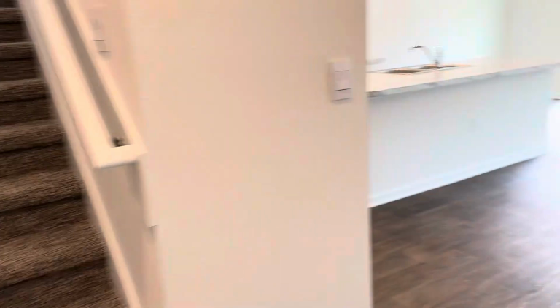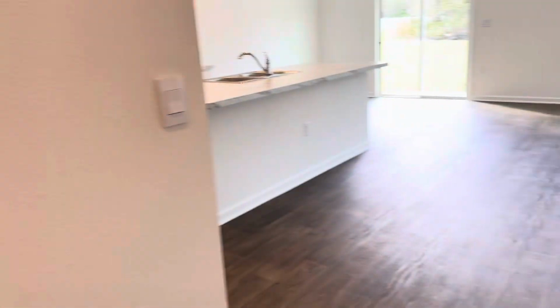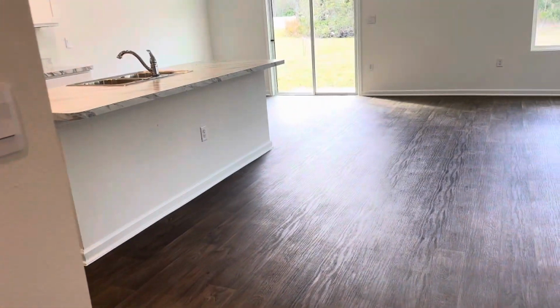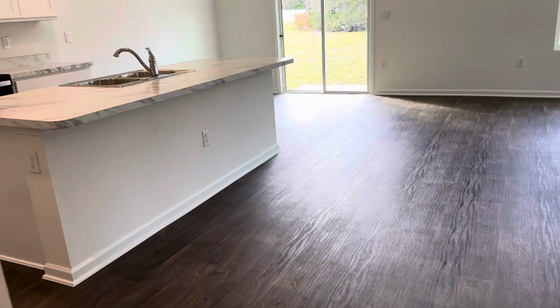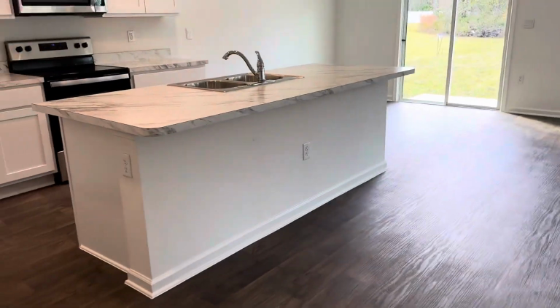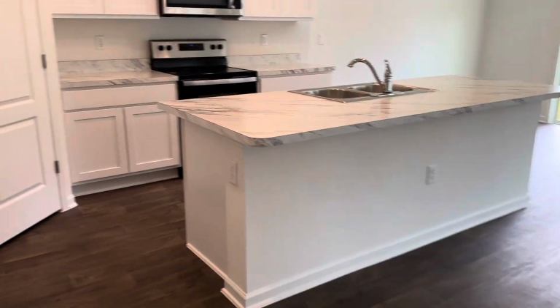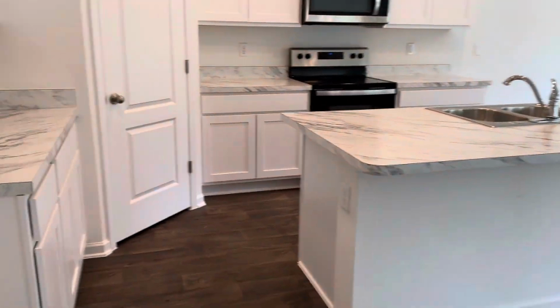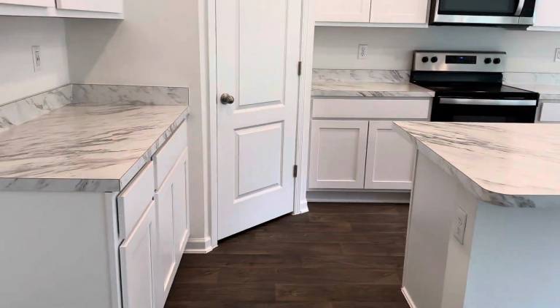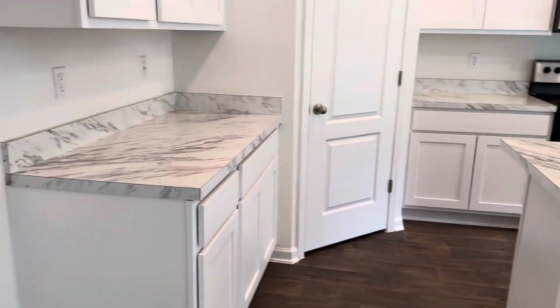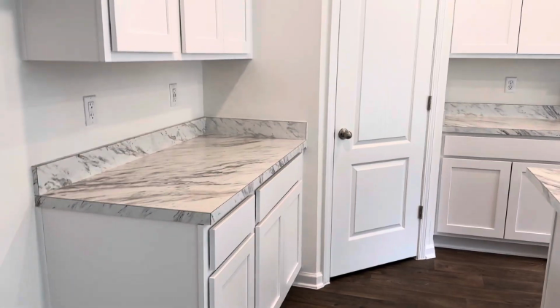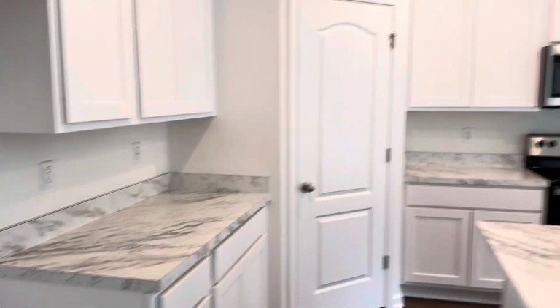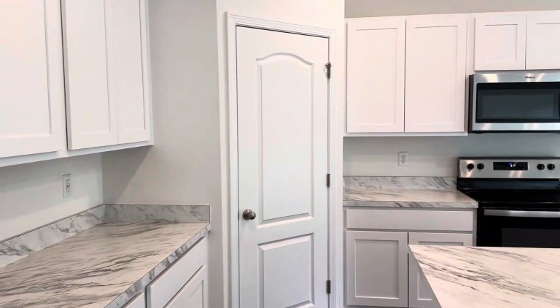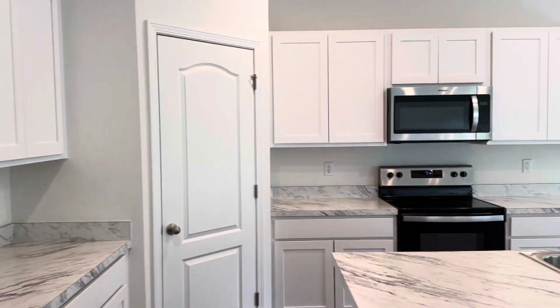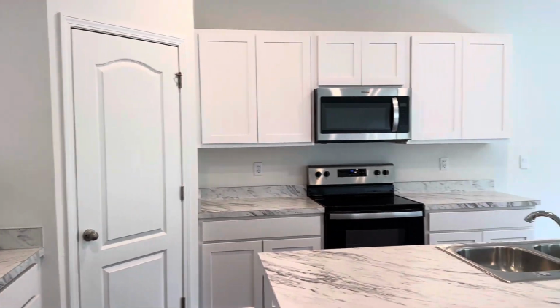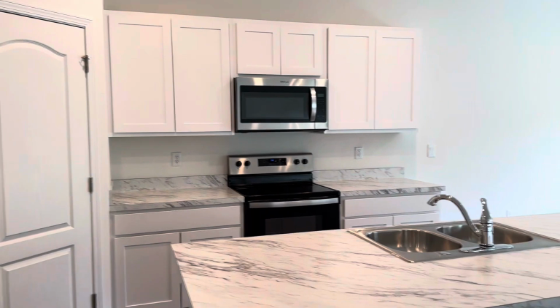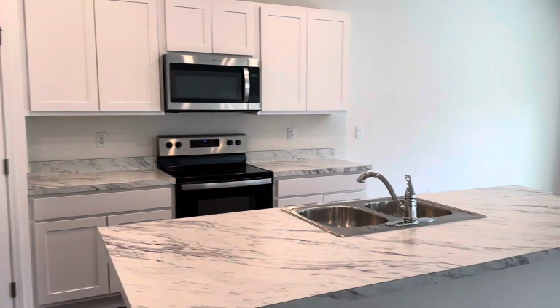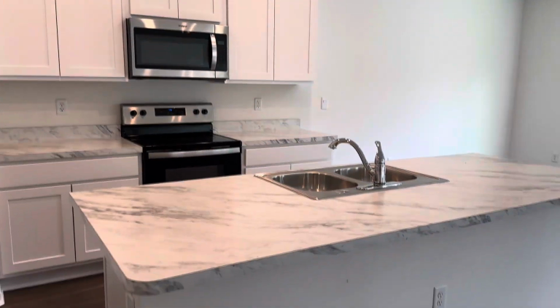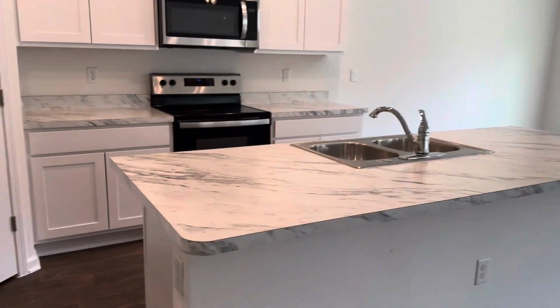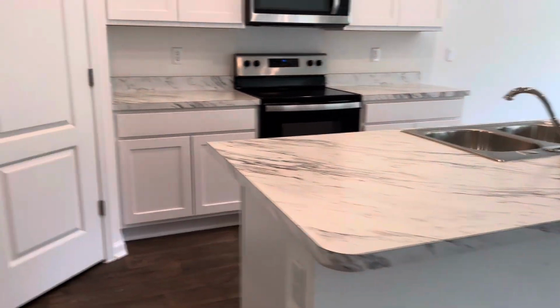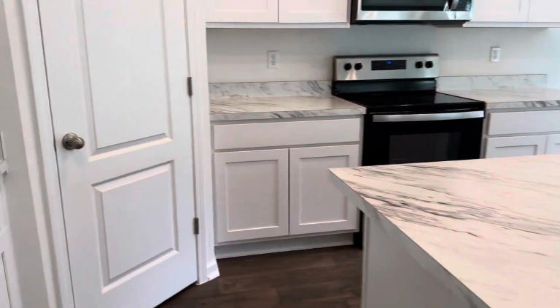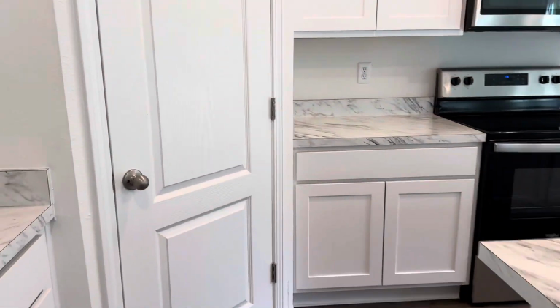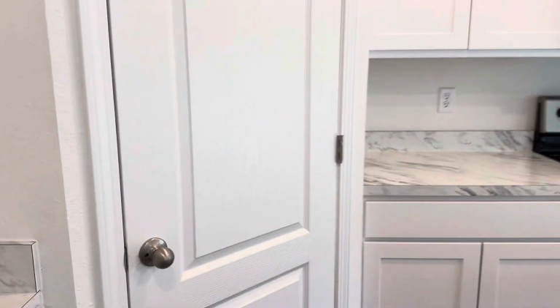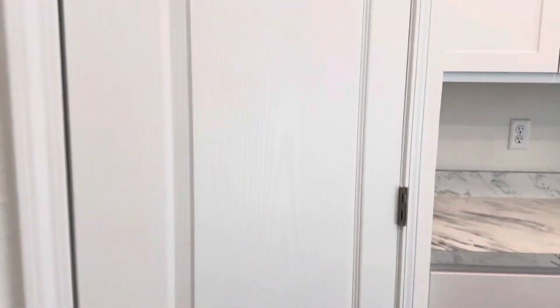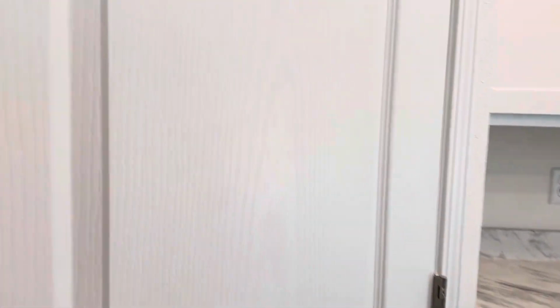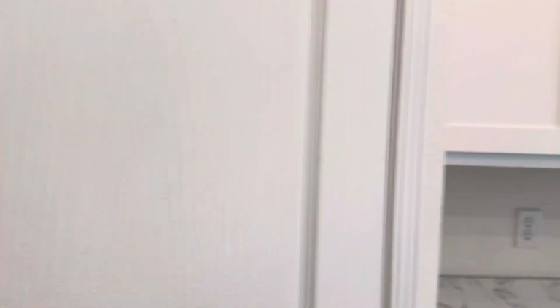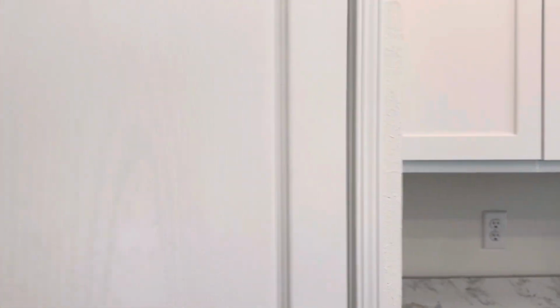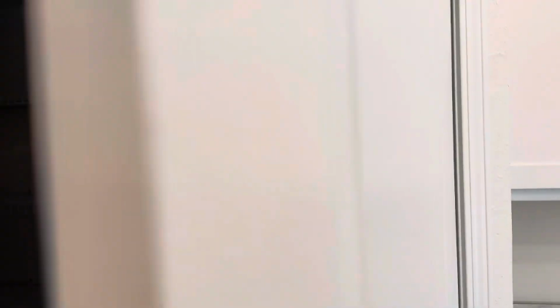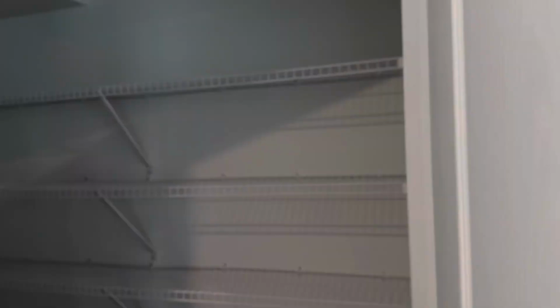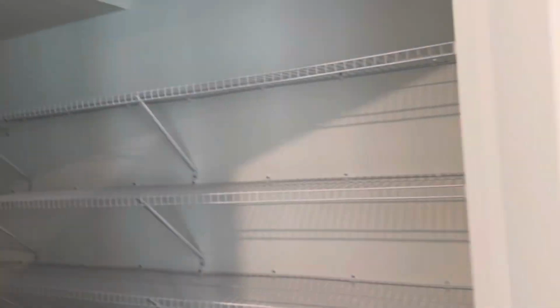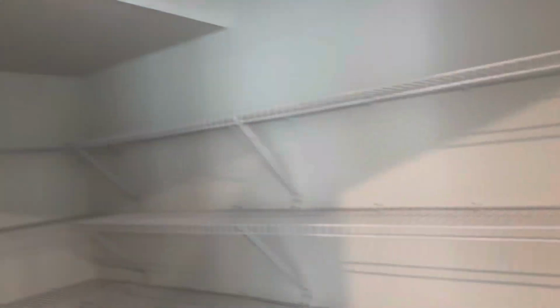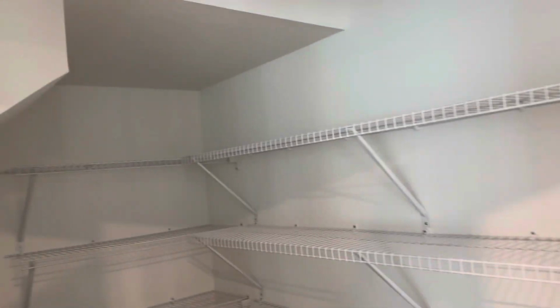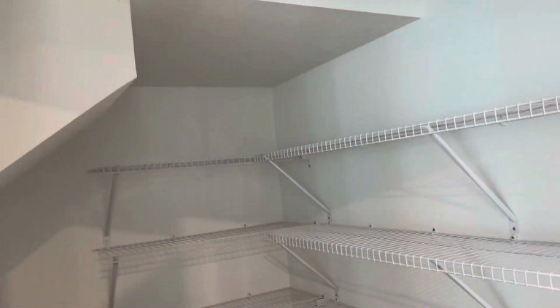And then we're going to the kitchen. And it's a pretty good-sized pantry.